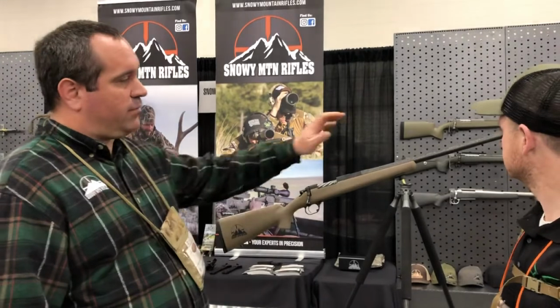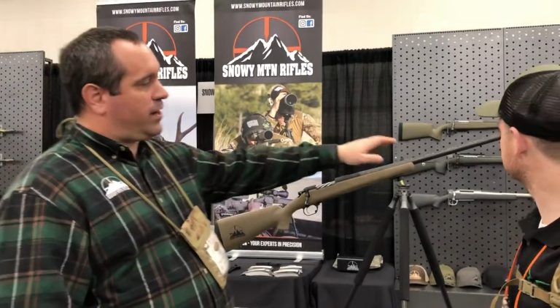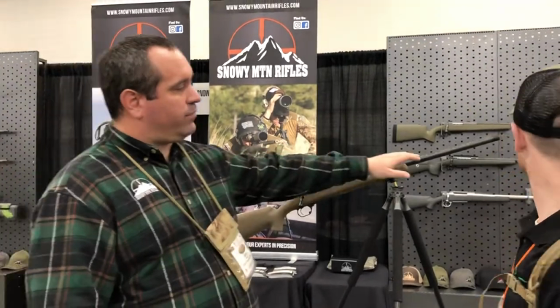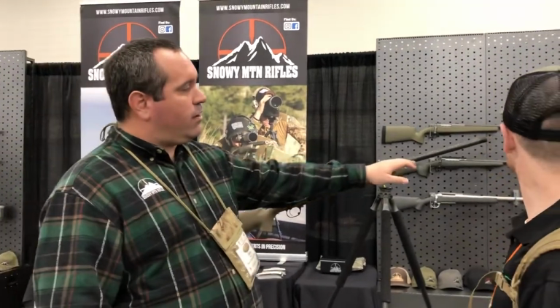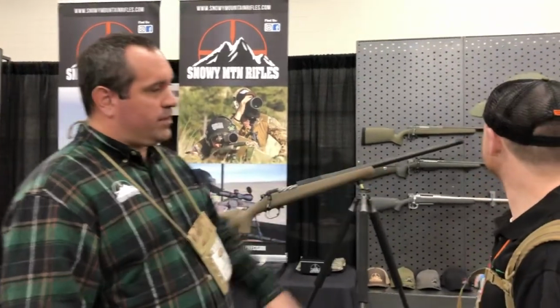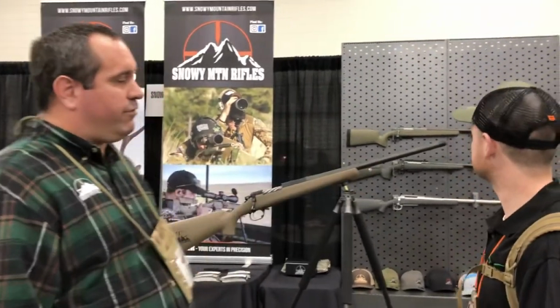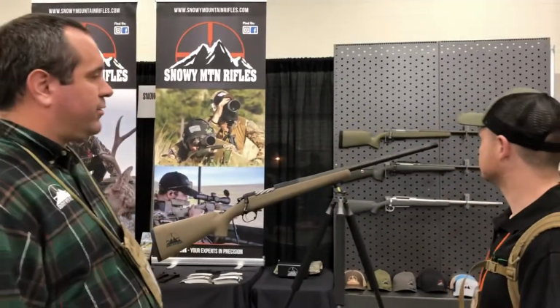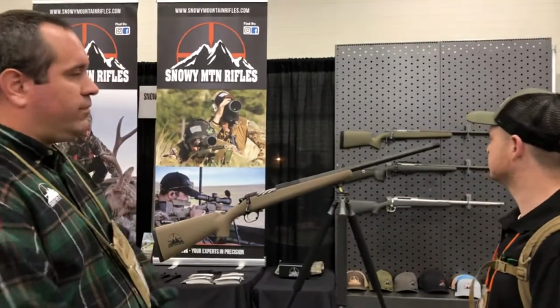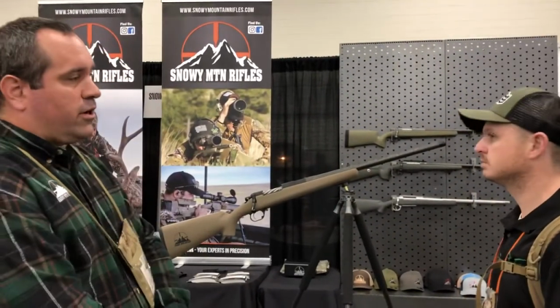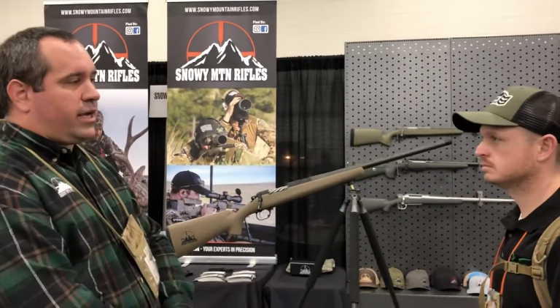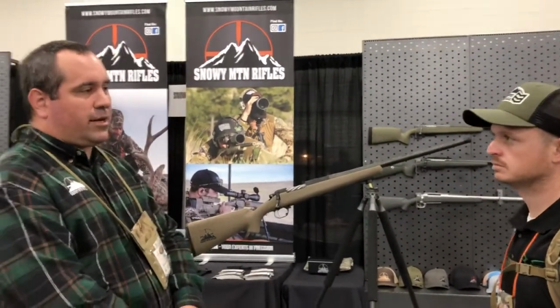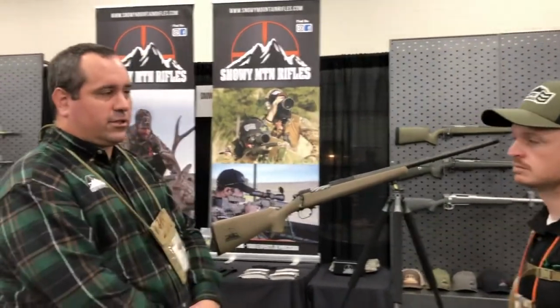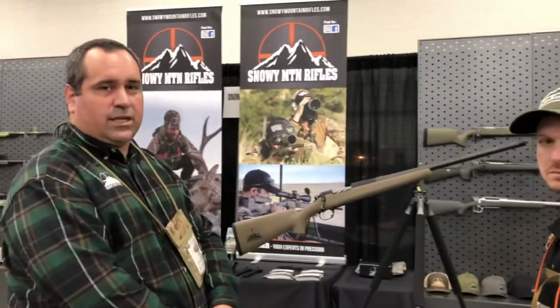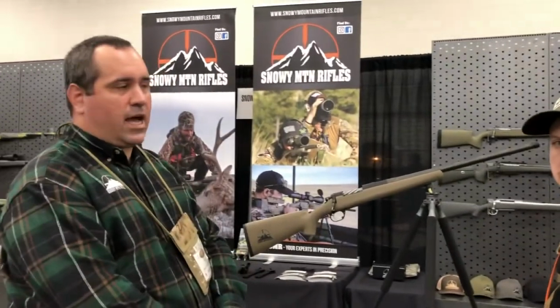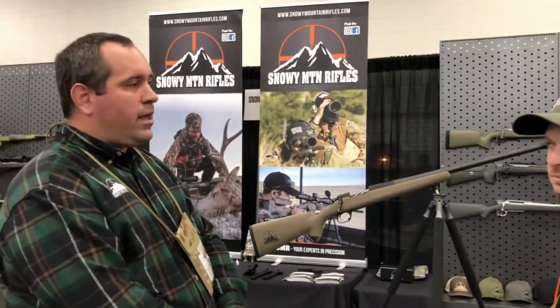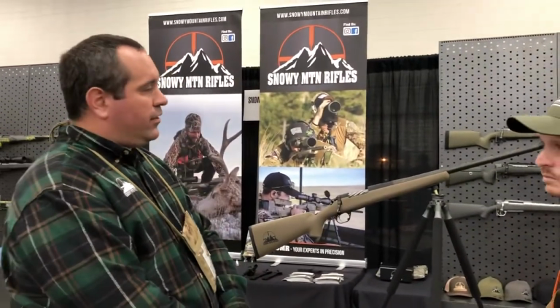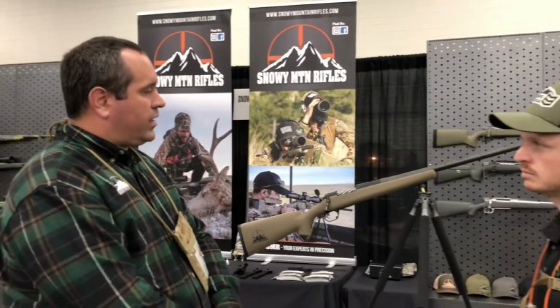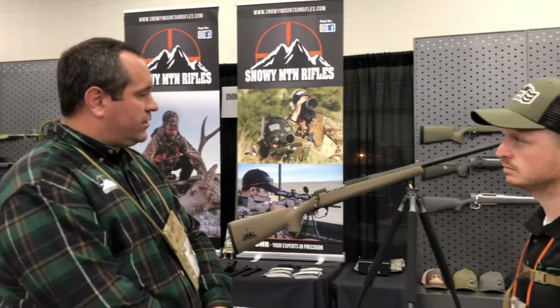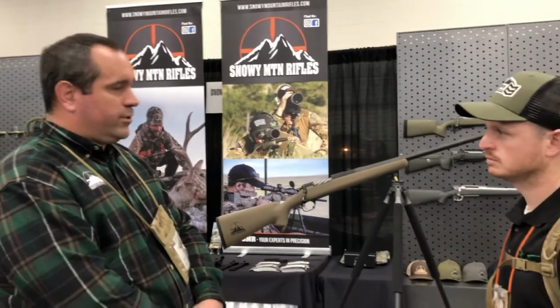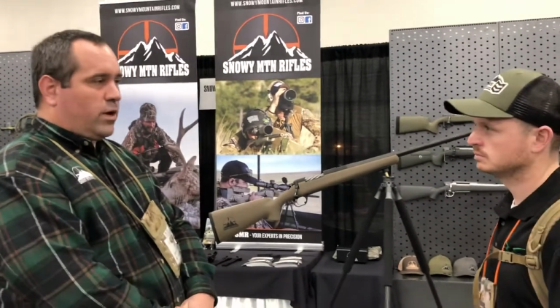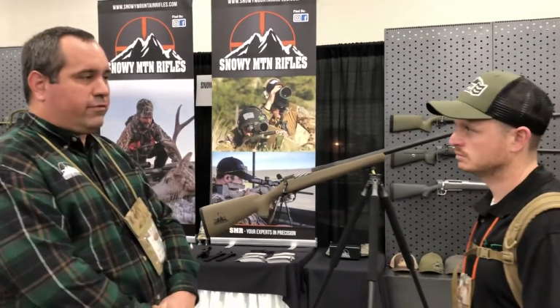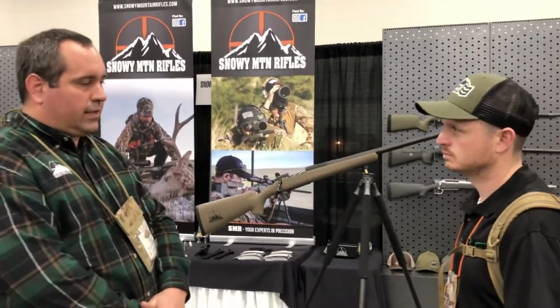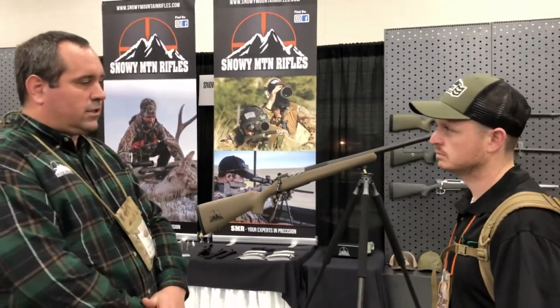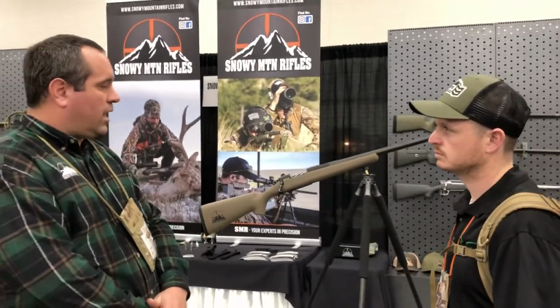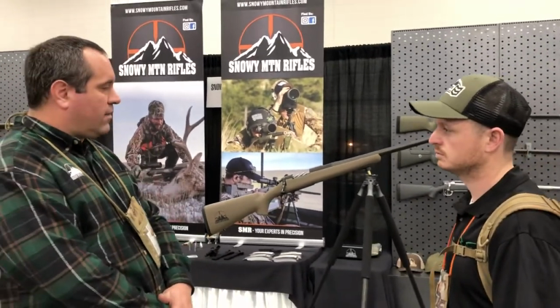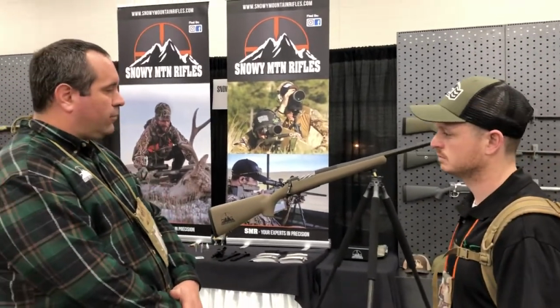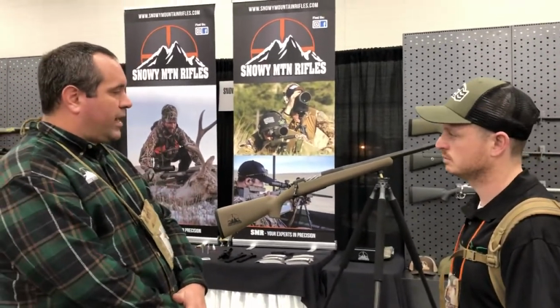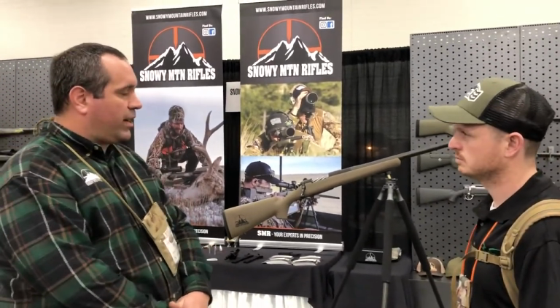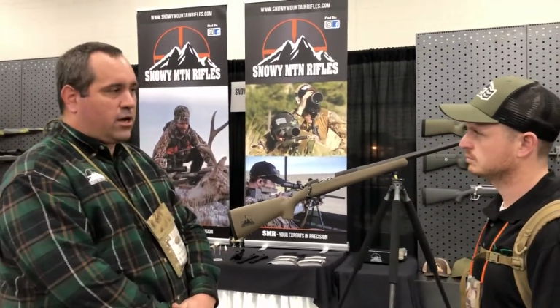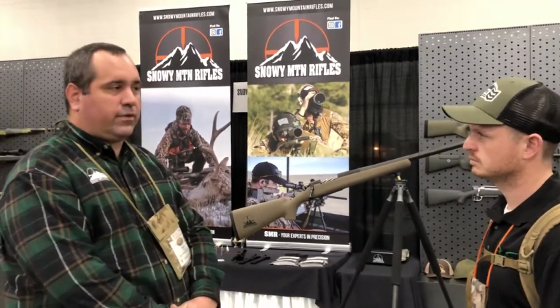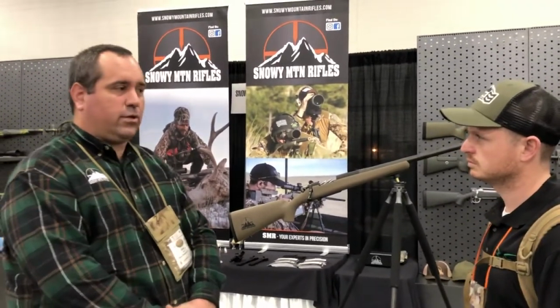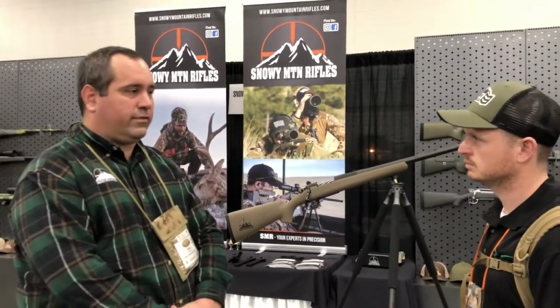They come threaded from the factory. We currently have about a six month lead time. They're all custom produced, one-off guns. Right now pricing on them is $5,250.